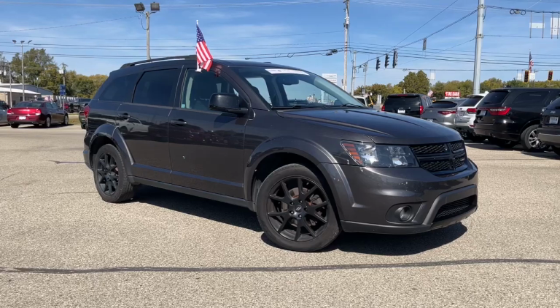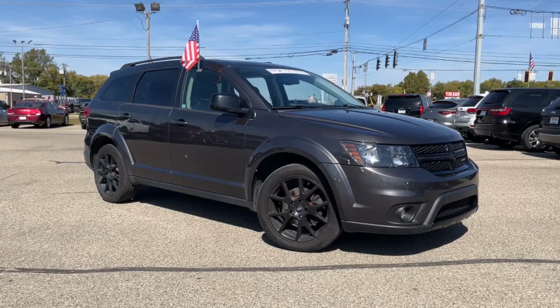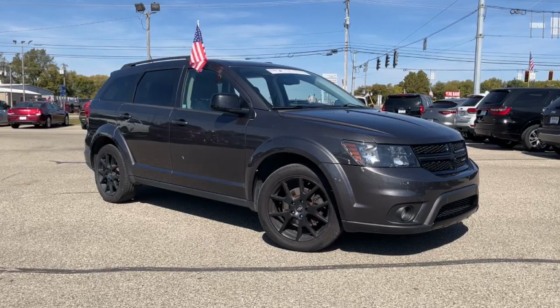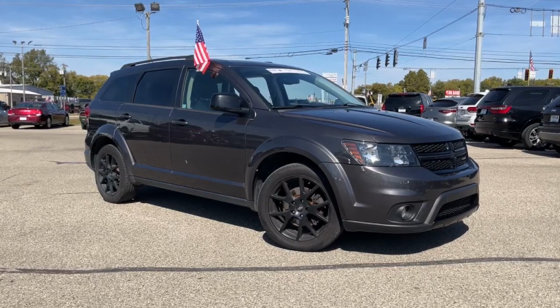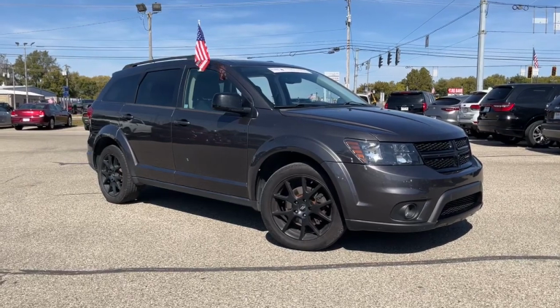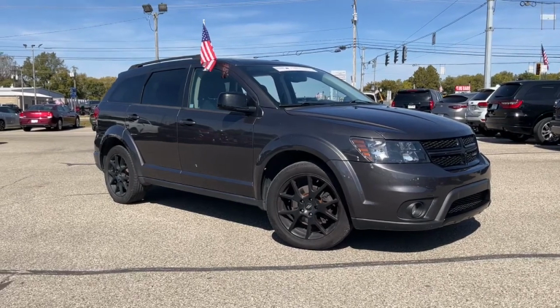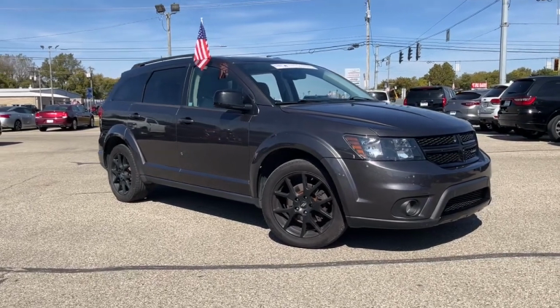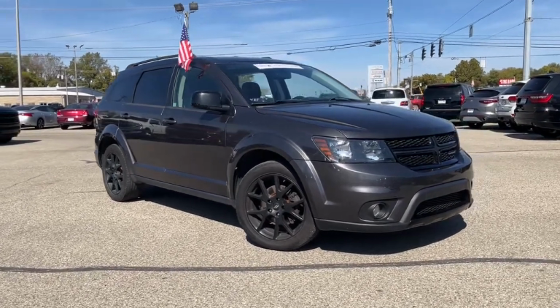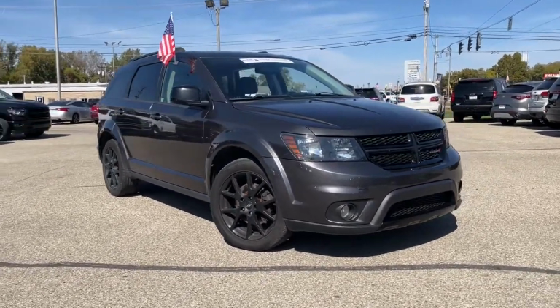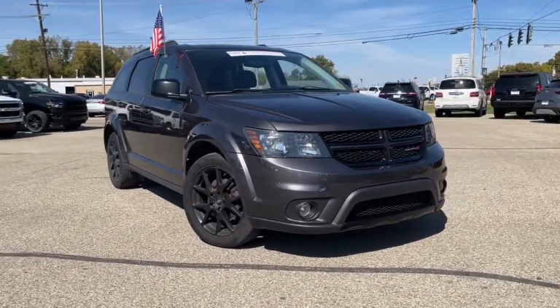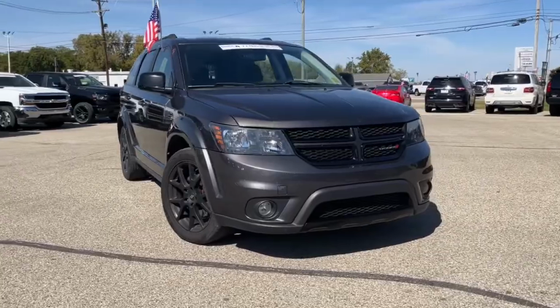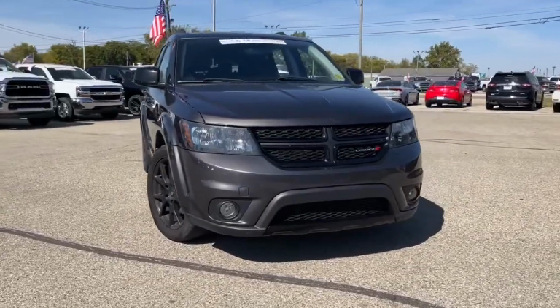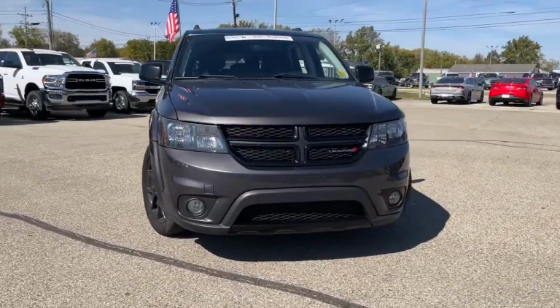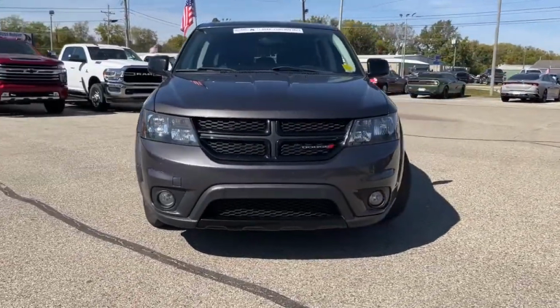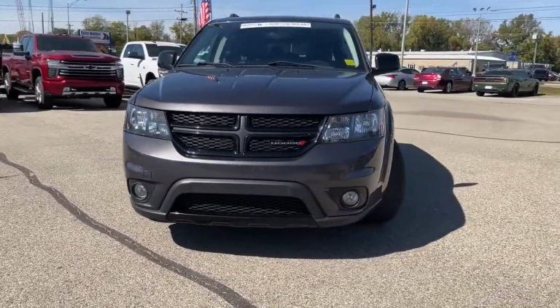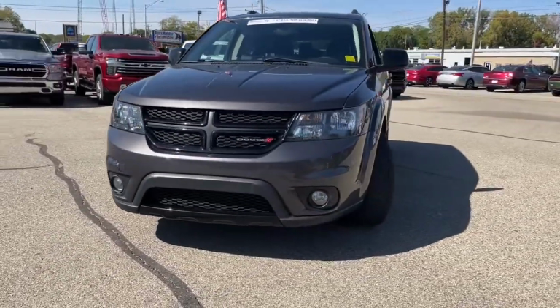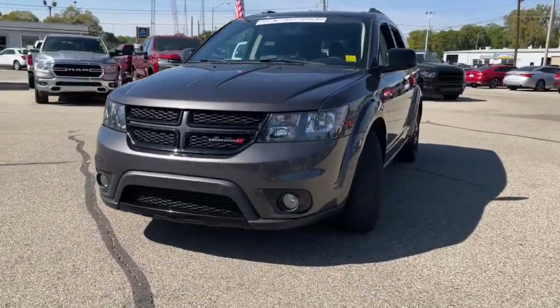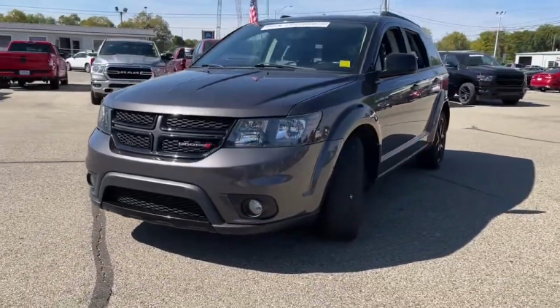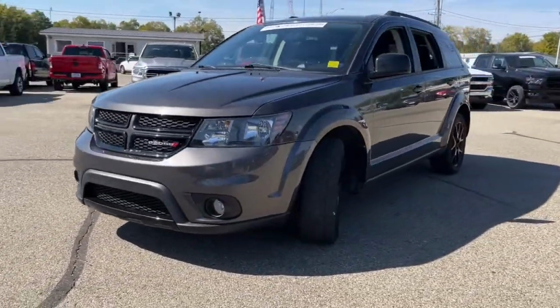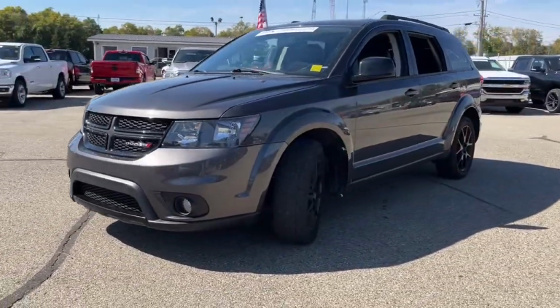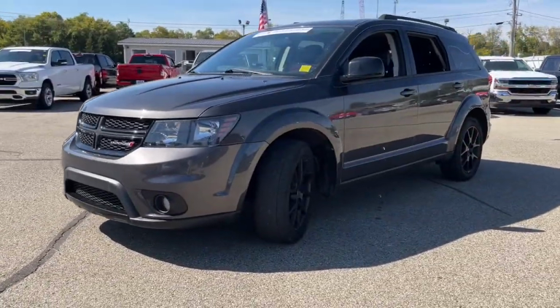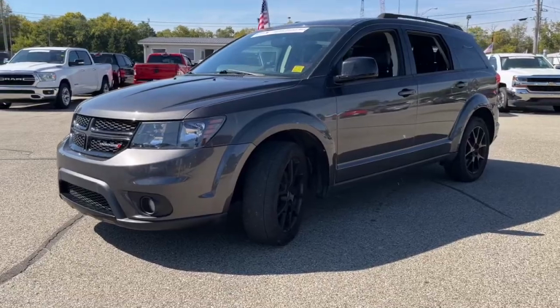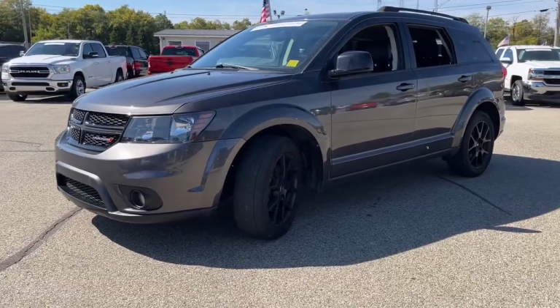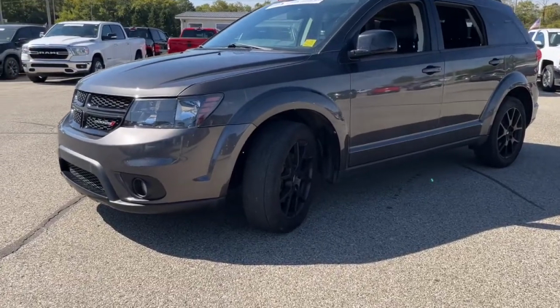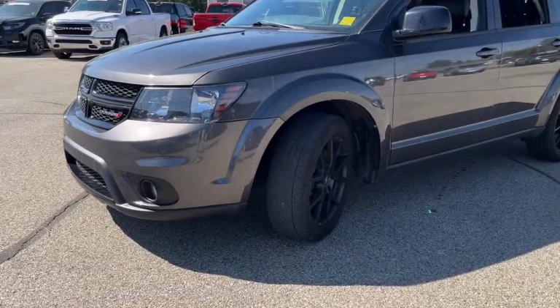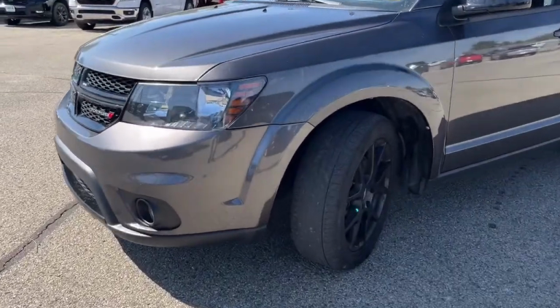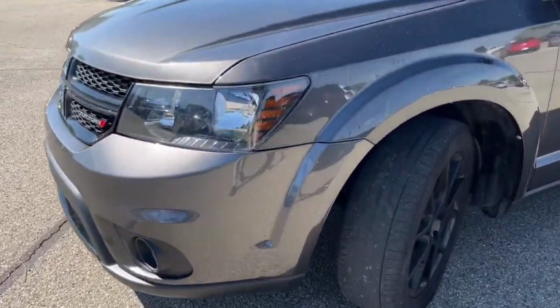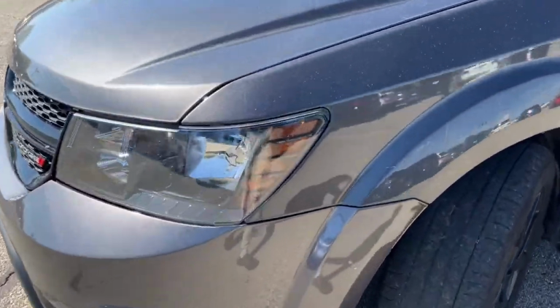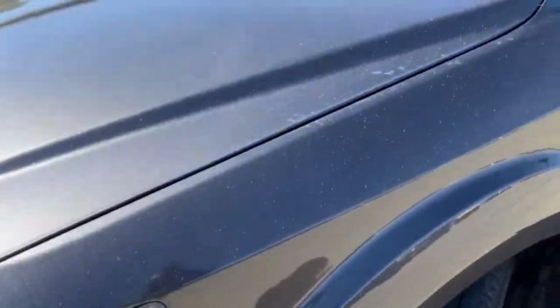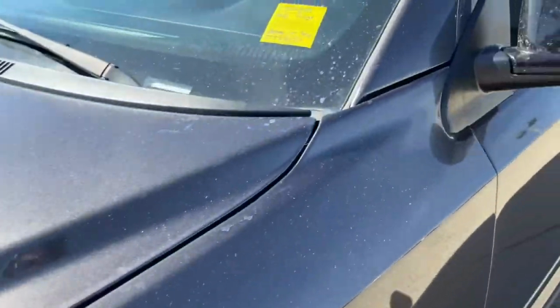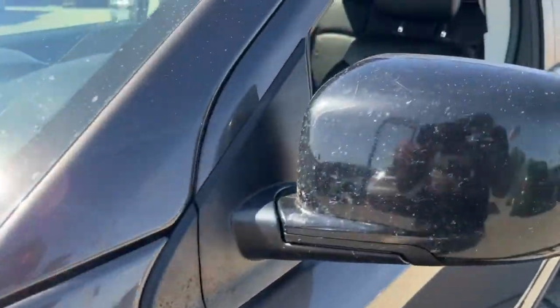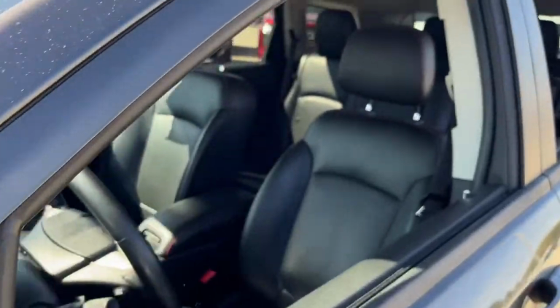You just found the 2018 Dodge Journey. With less than 90,000 miles on the odometer, this vehicle provides excellent value. Treat yourself to a test drive today. Our staff will toss you the keys and give you an outstanding customer experience.